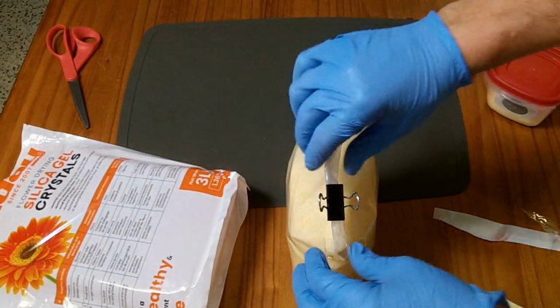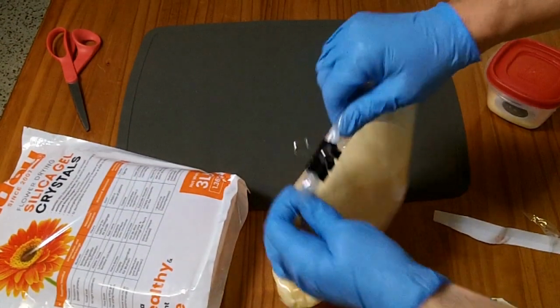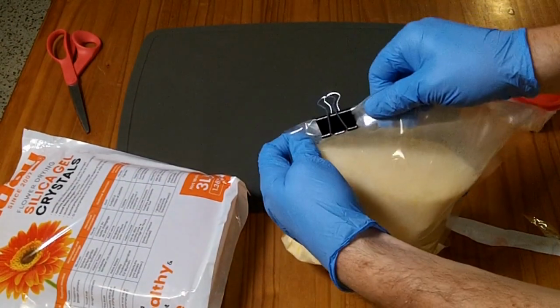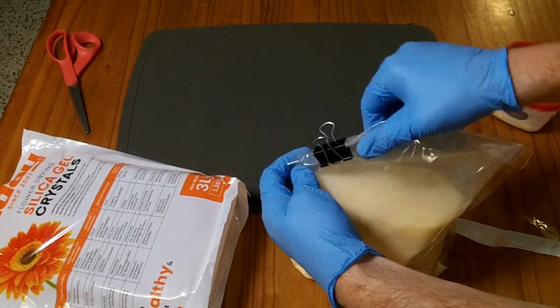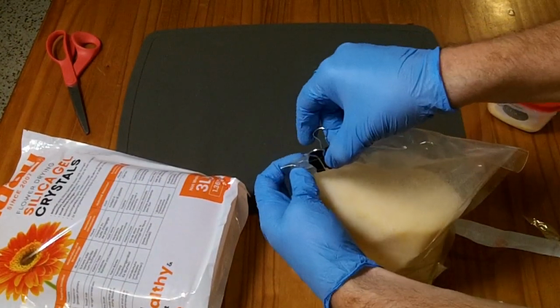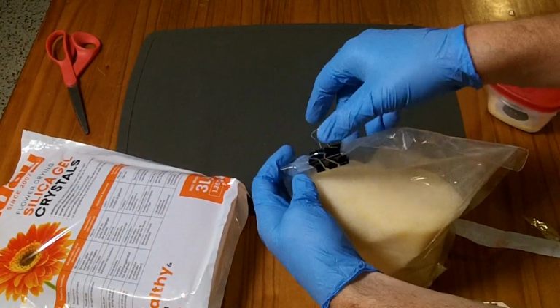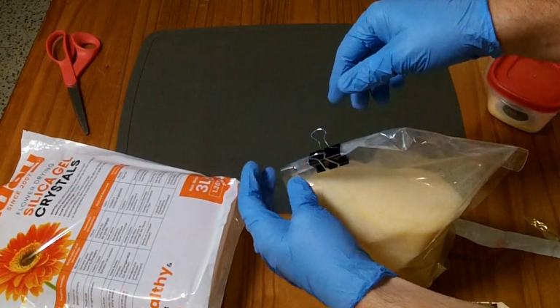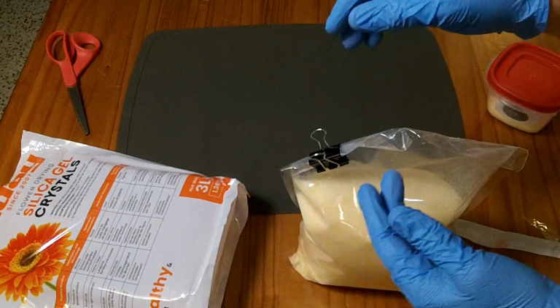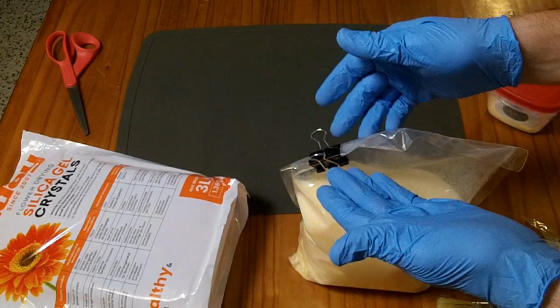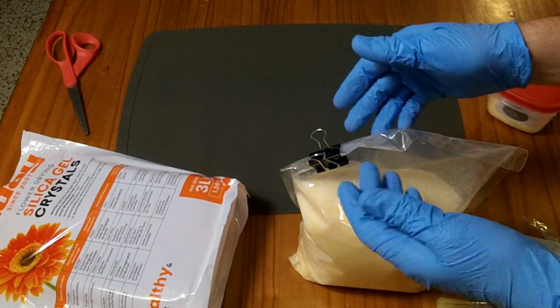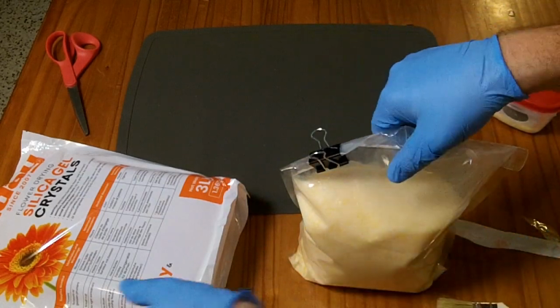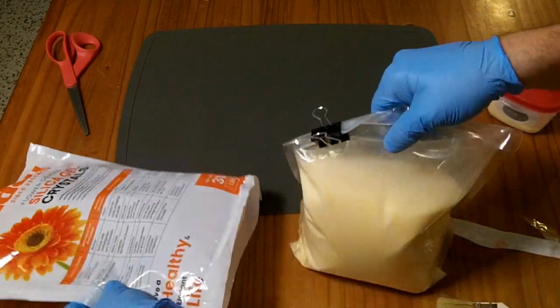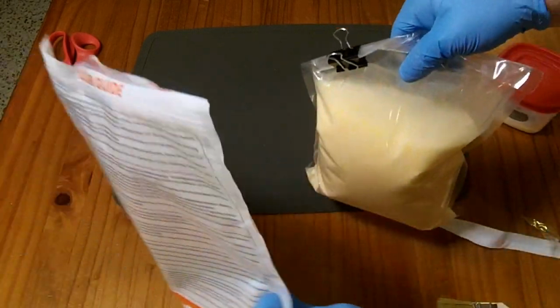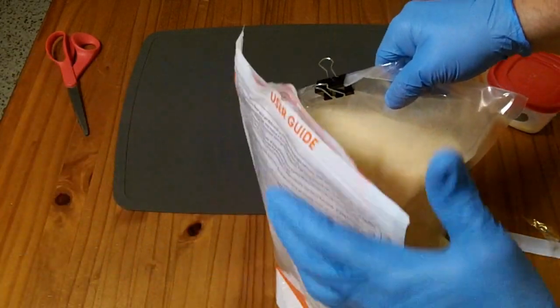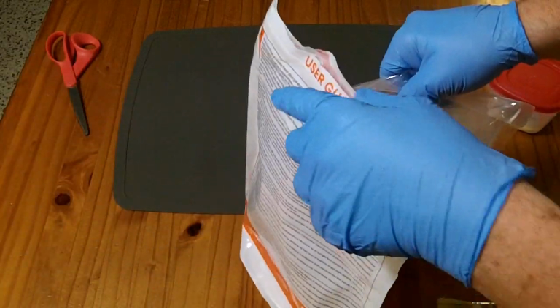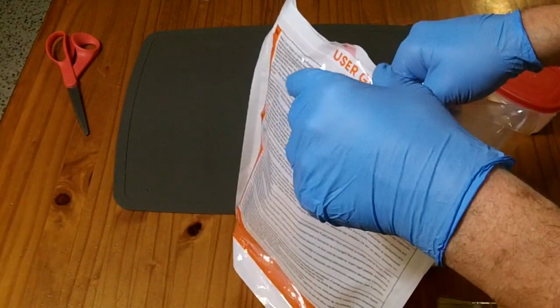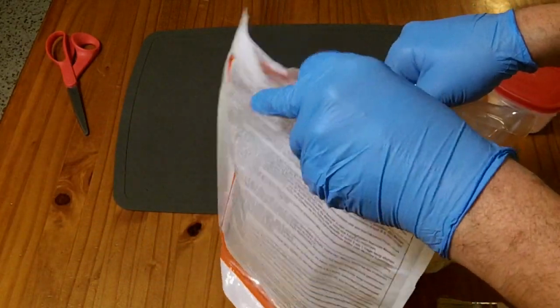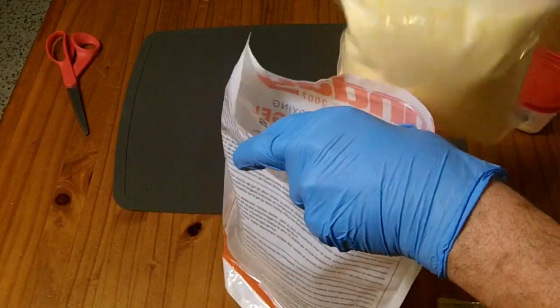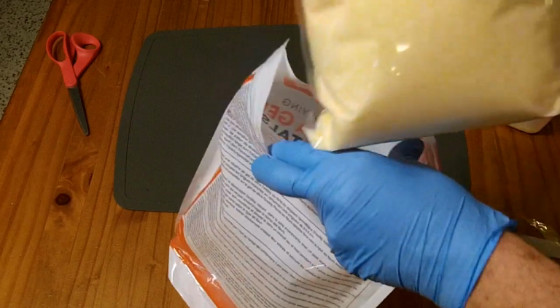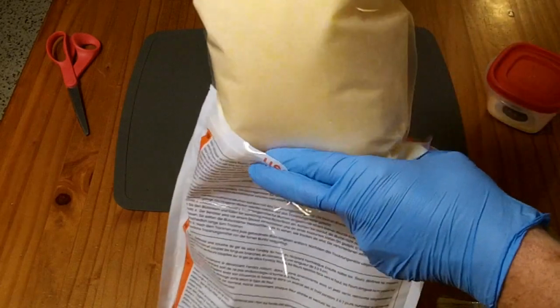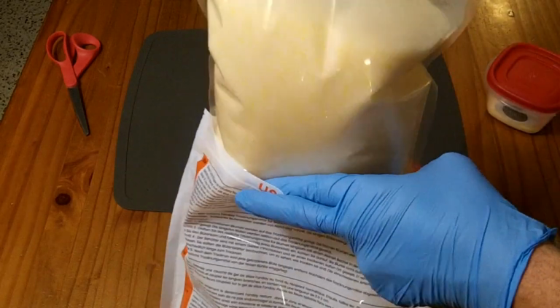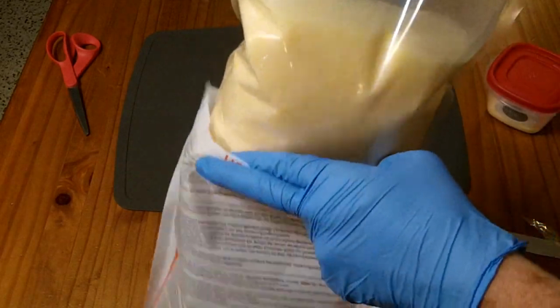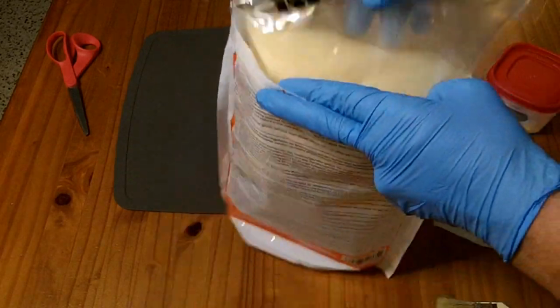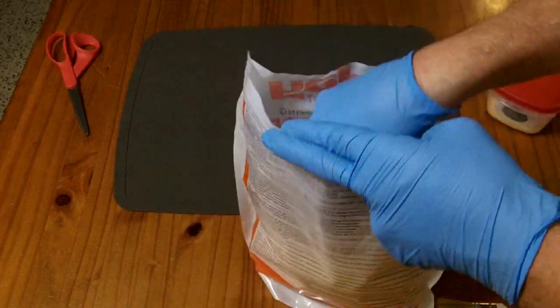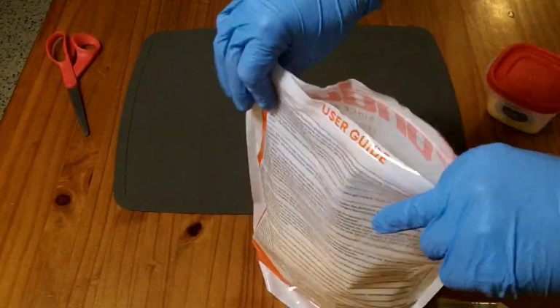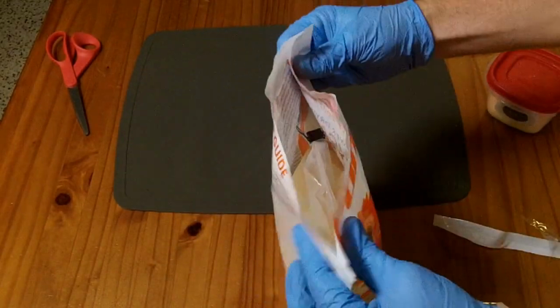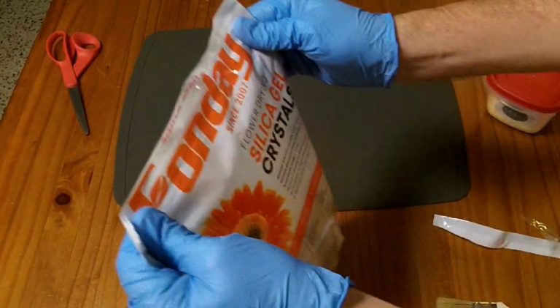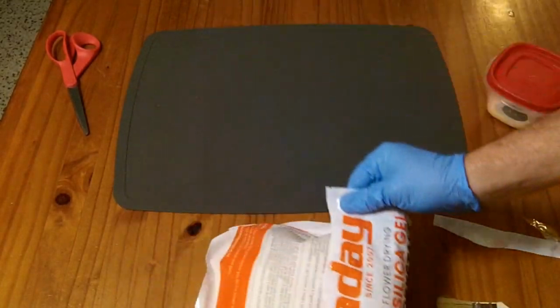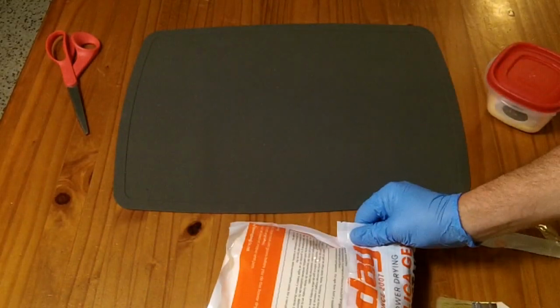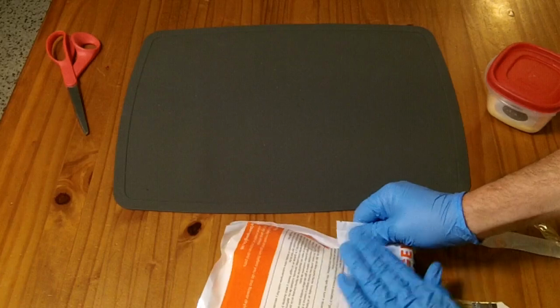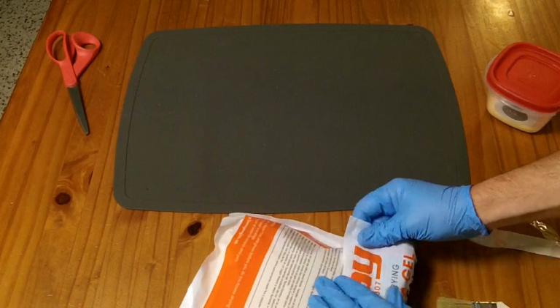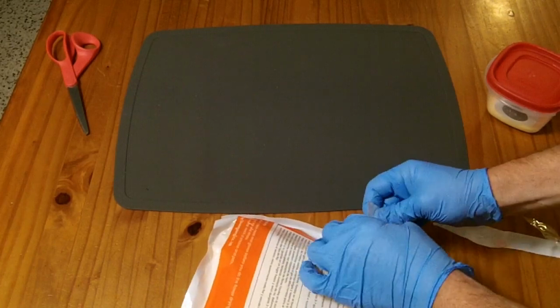I like using a binder clip to seal this off. It's not fully airtight, so you definitely want to put it back in this bag and zip the ziplock on this bag as well after burping the air out. But the binder clip will do a pretty good job of keeping the crystals from escaping.